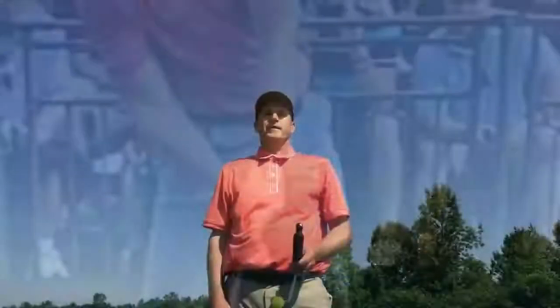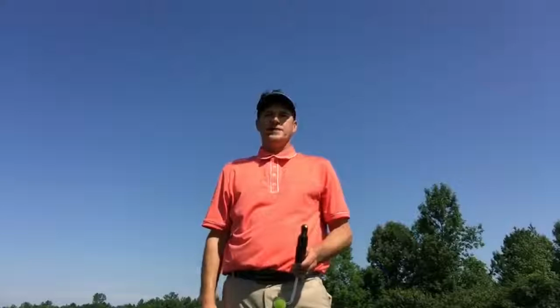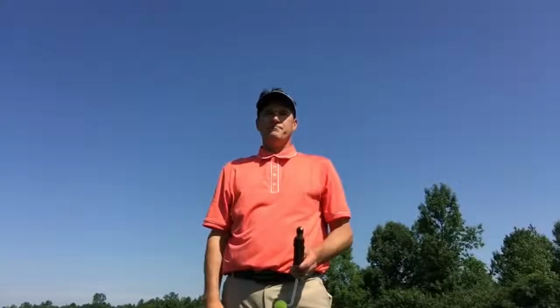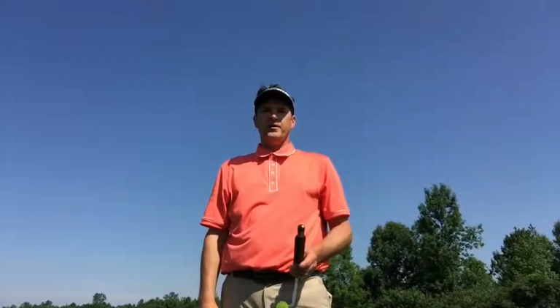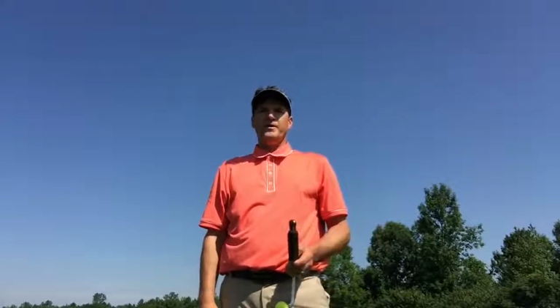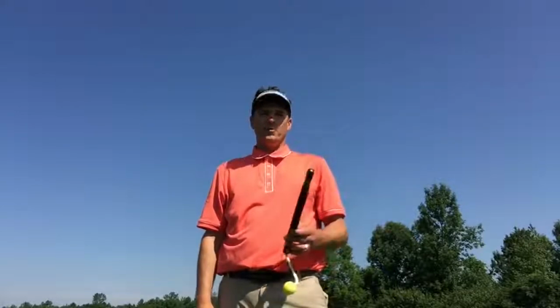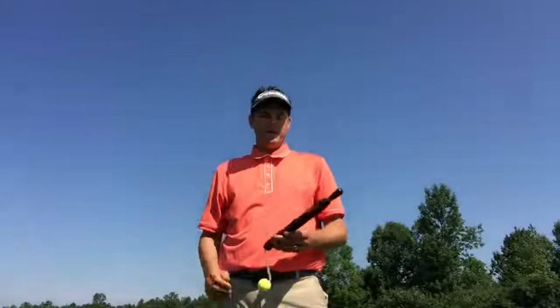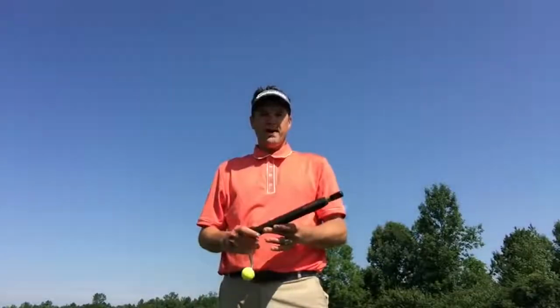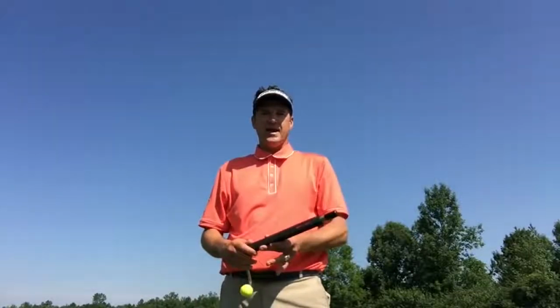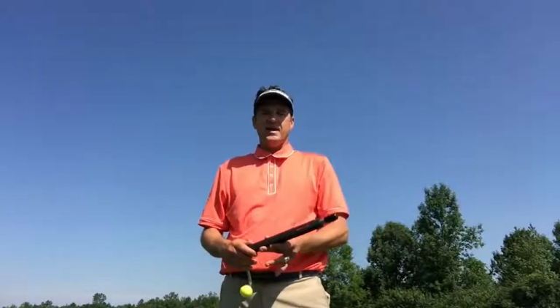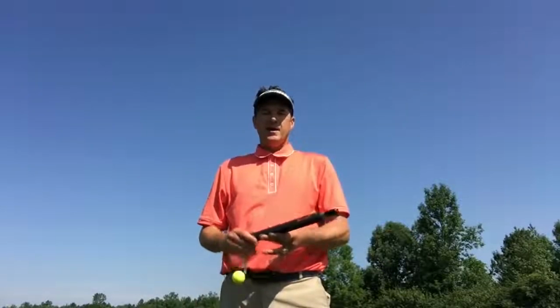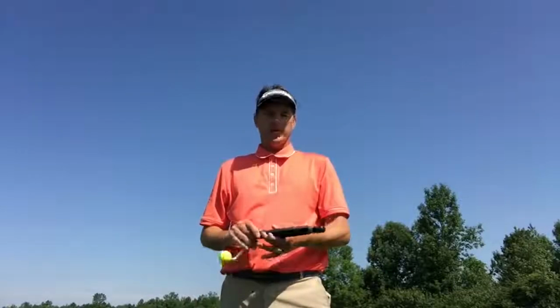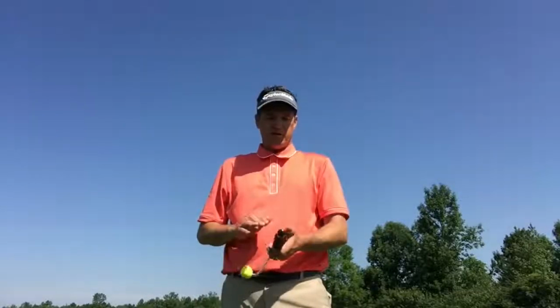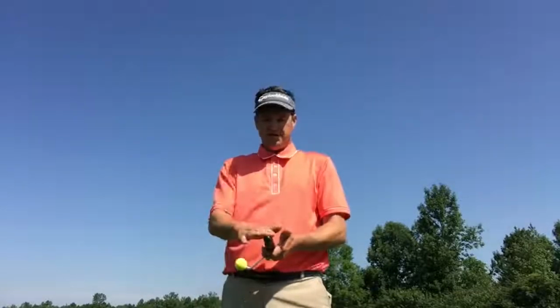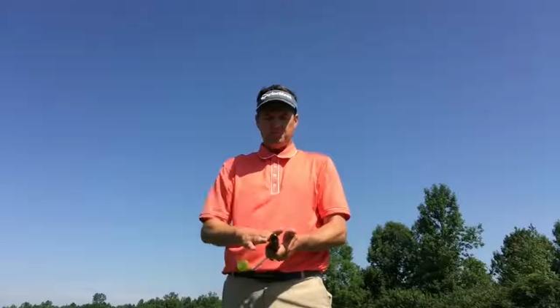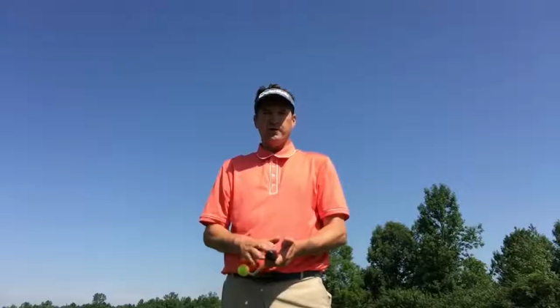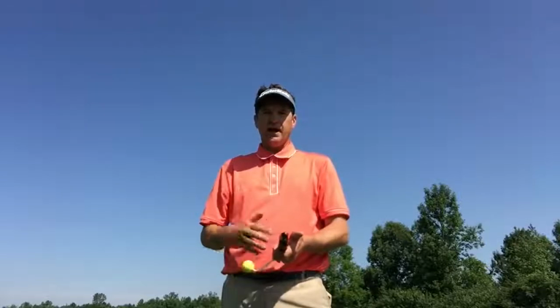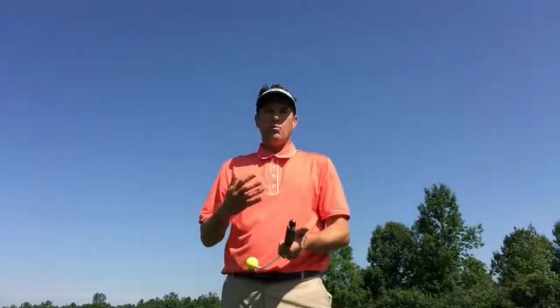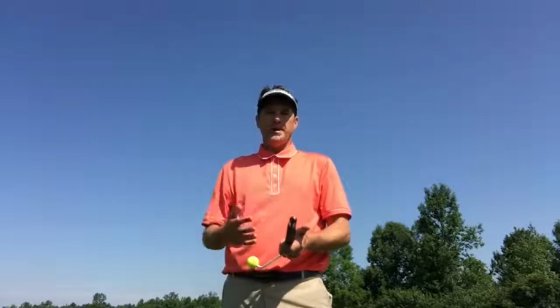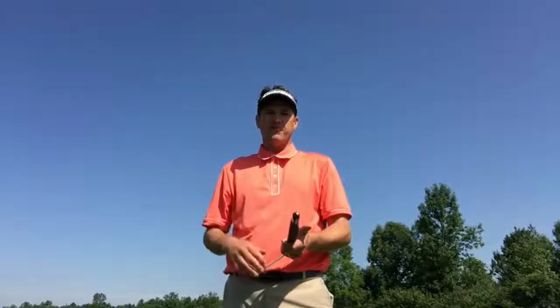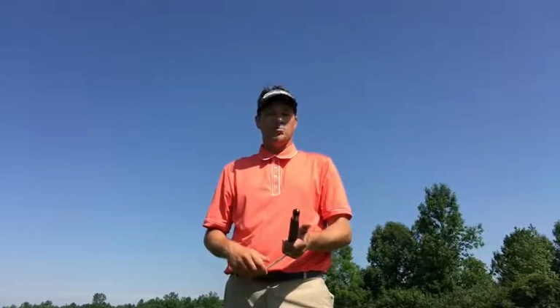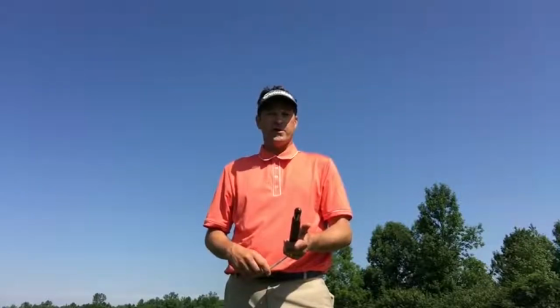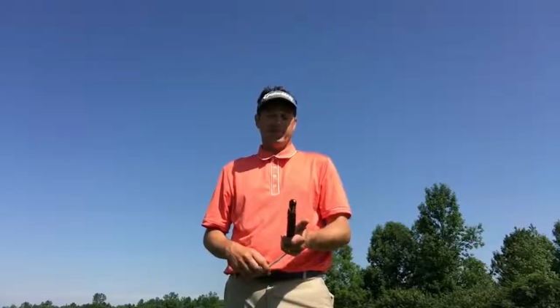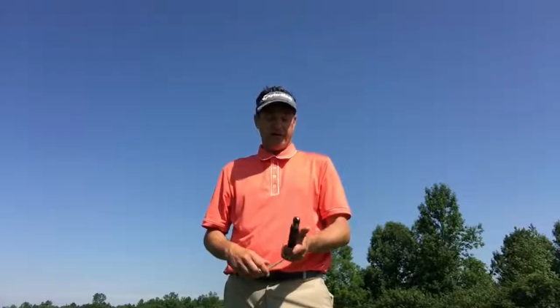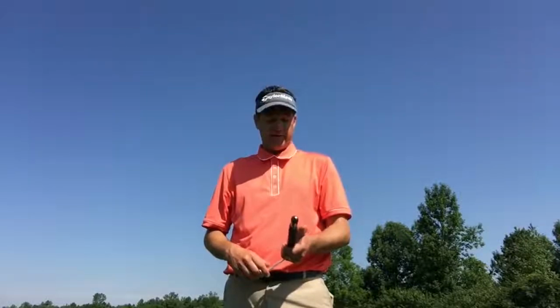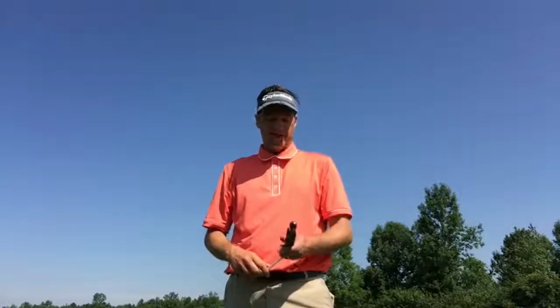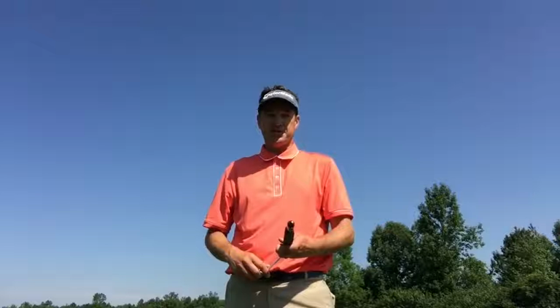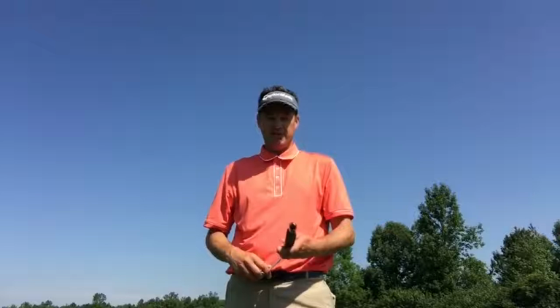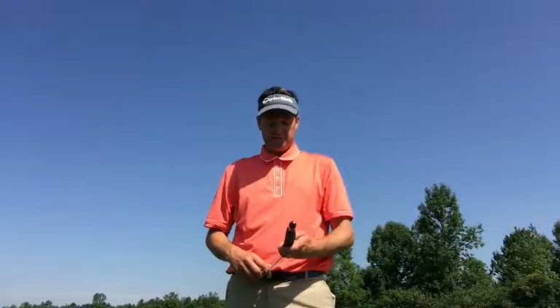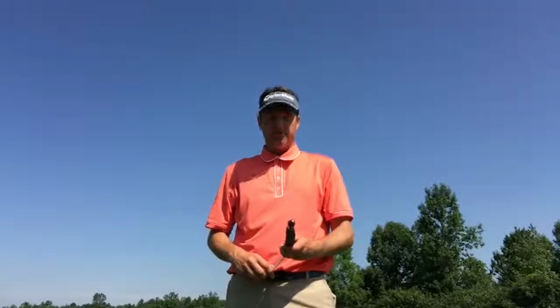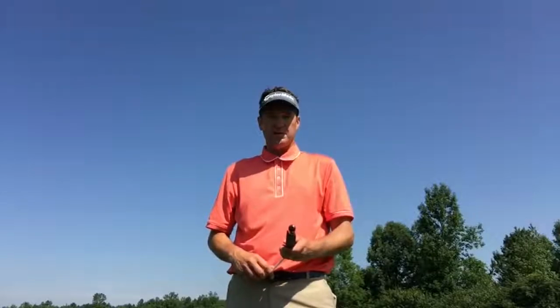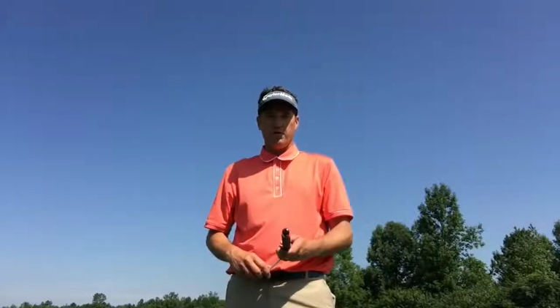Hi guys, Marty Nowicki, owner of the Impact Snap. A quick, simple tutorial on what makes our product work — it's very effective. Golf Digest has blessed us with a couple of nice awards.